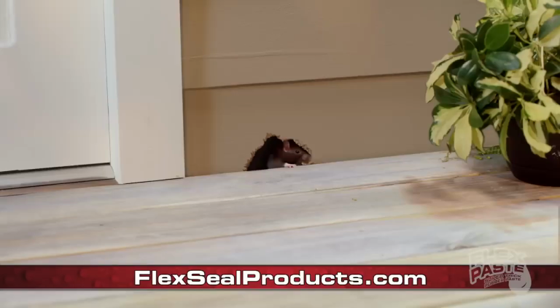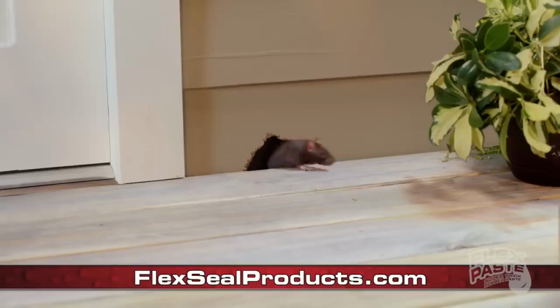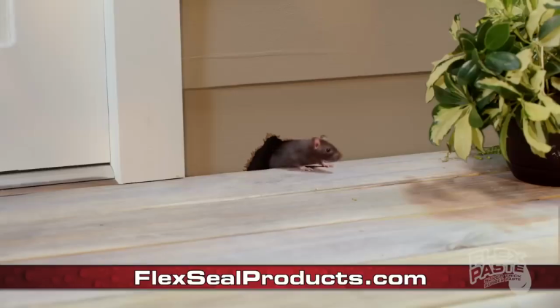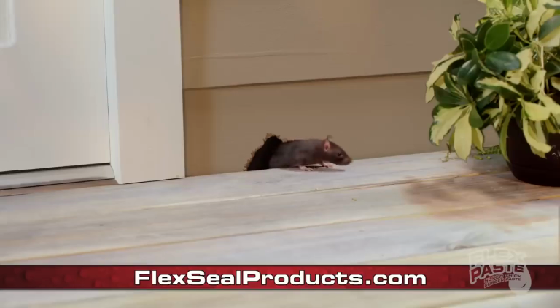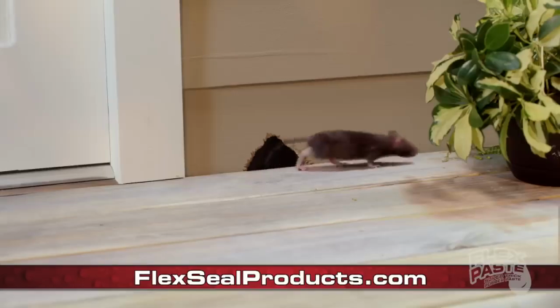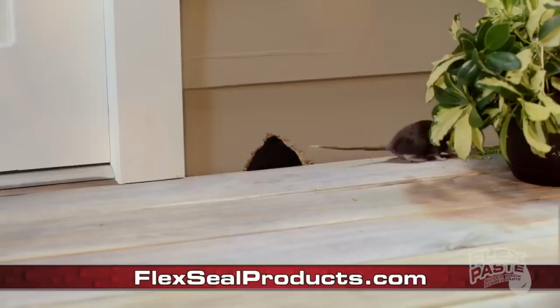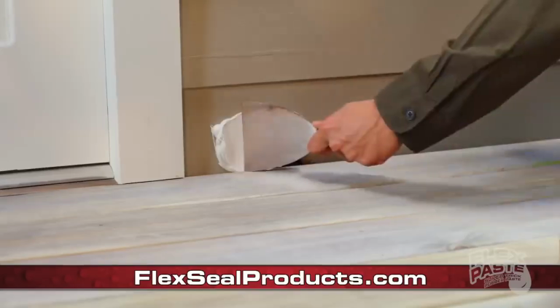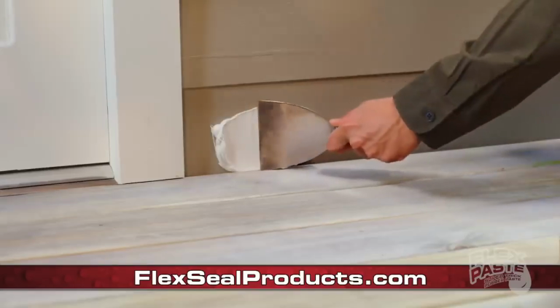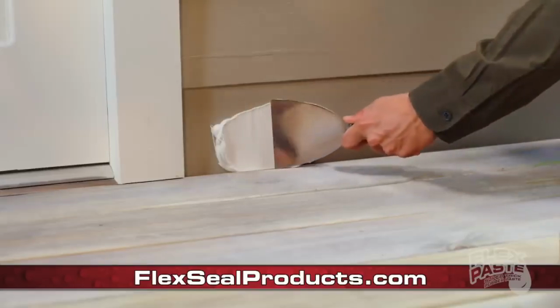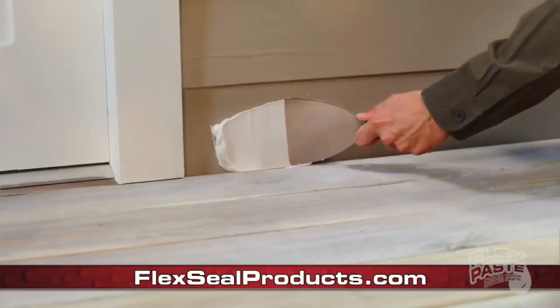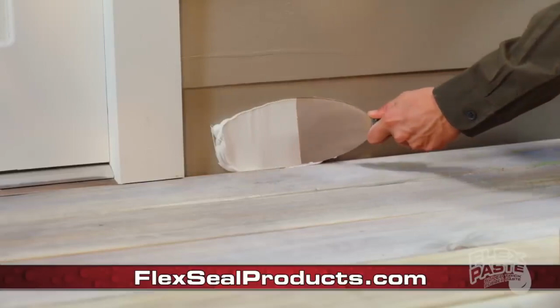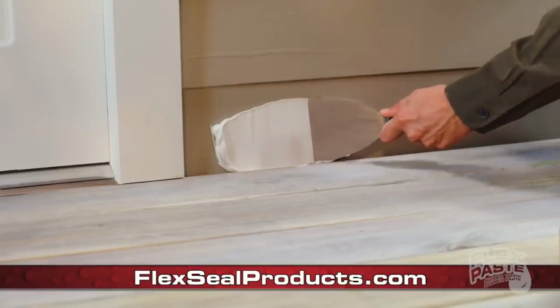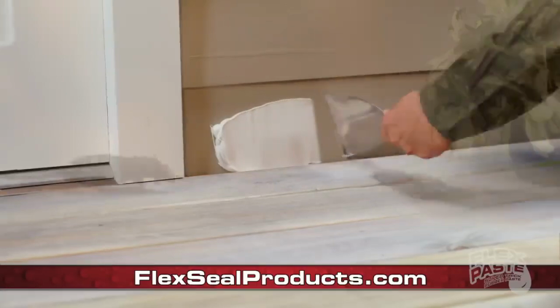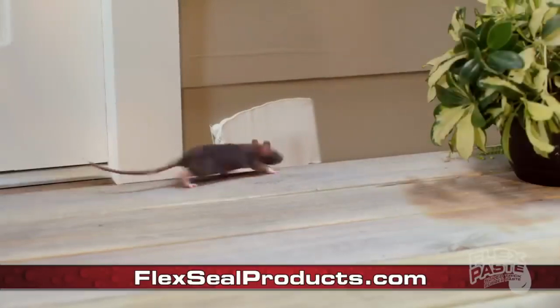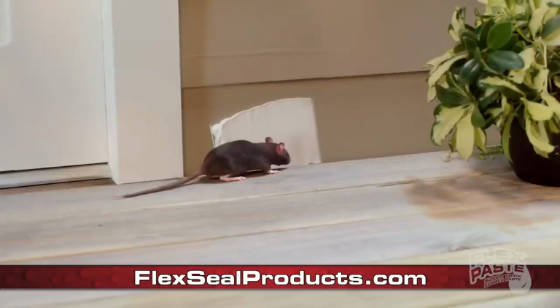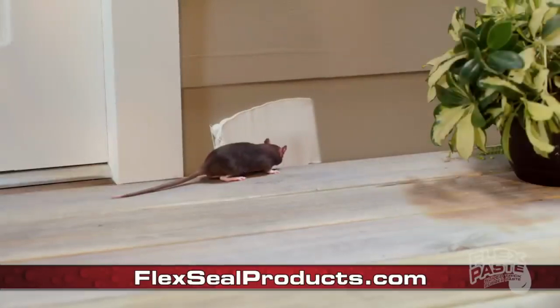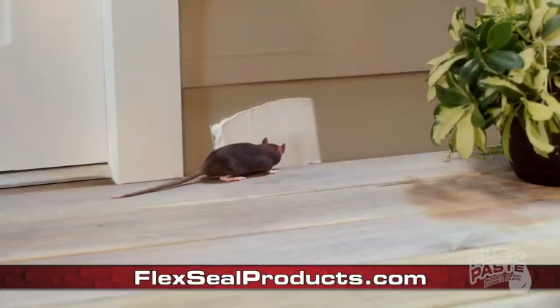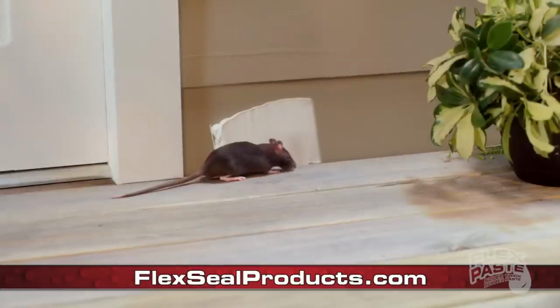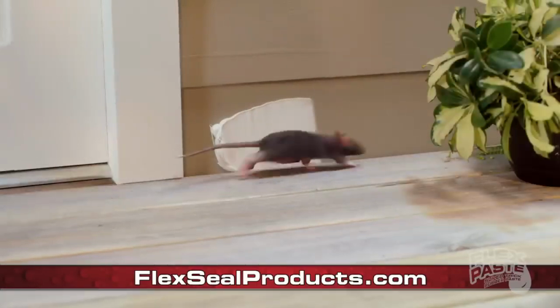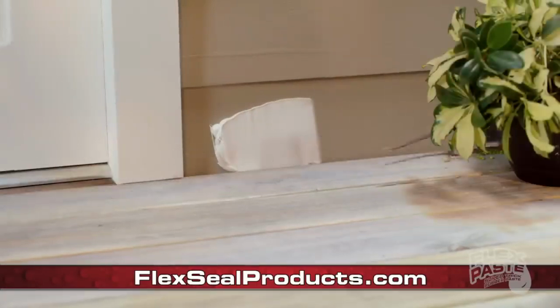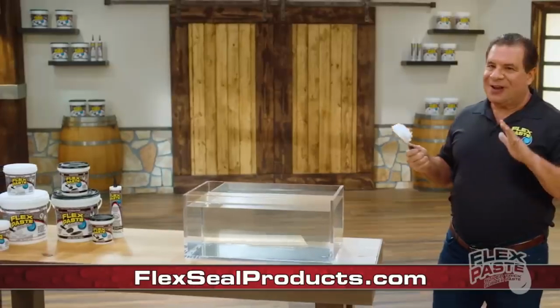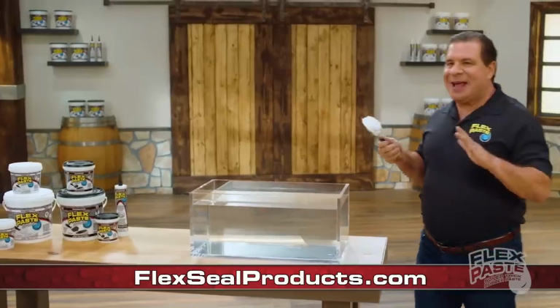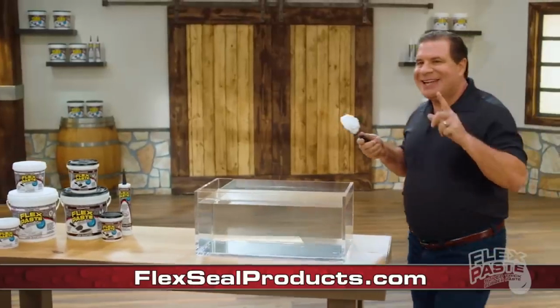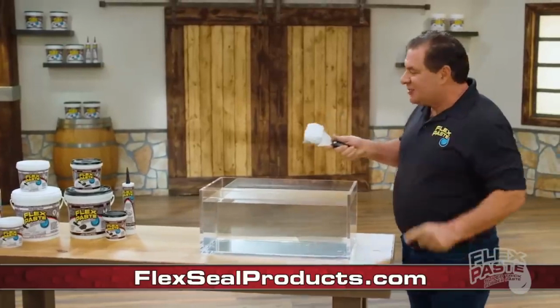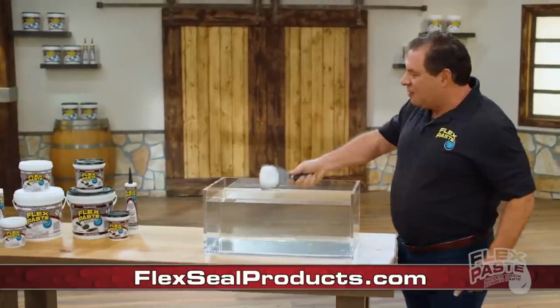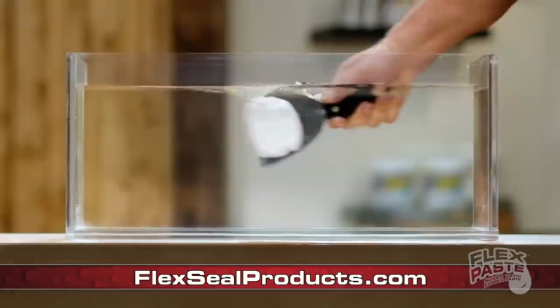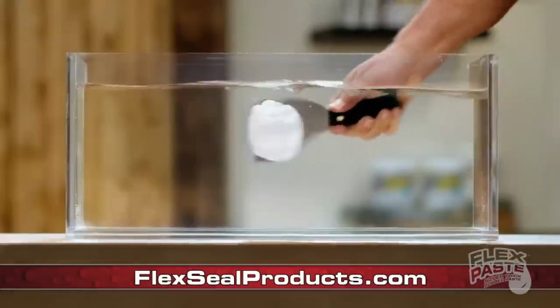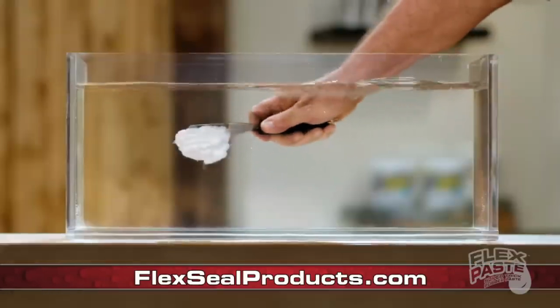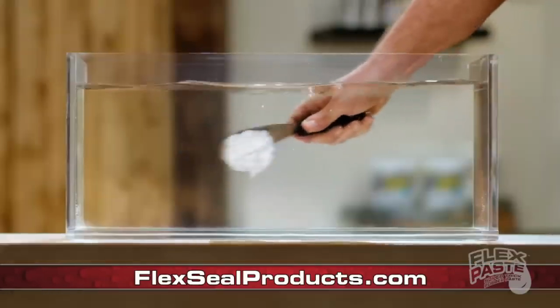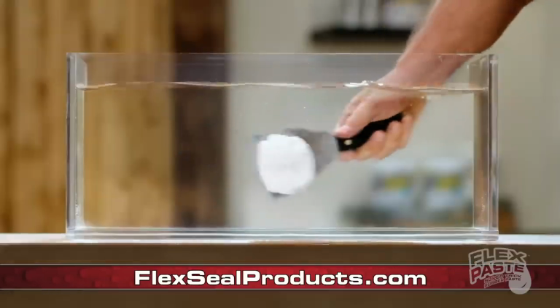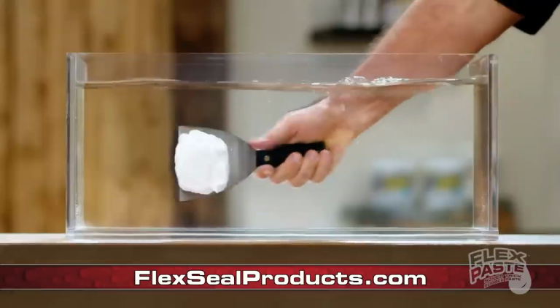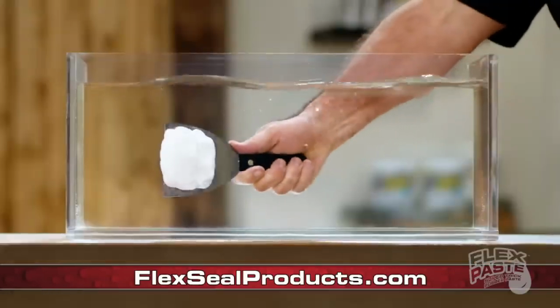And when insects or rodents are getting into your home, use FlexPaste to seal up large holes to keep those unwanted pests out. FlexPaste's advanced formula won't dissolve or wash away.